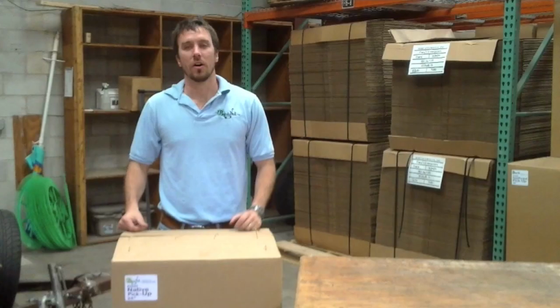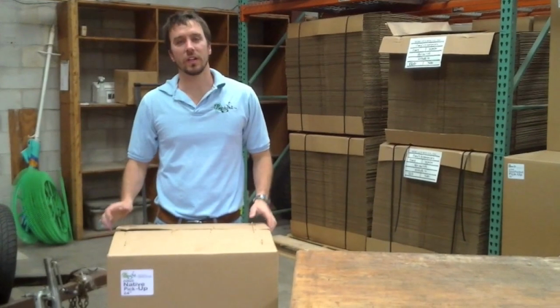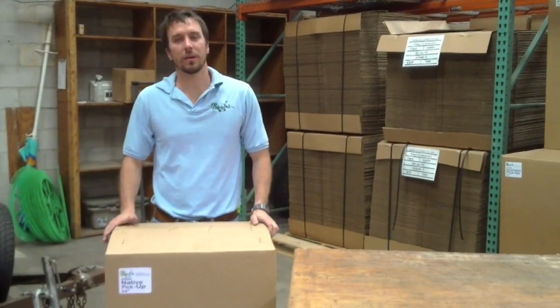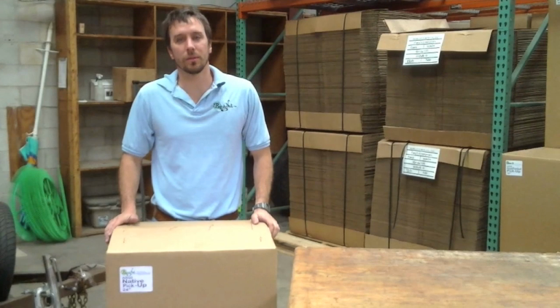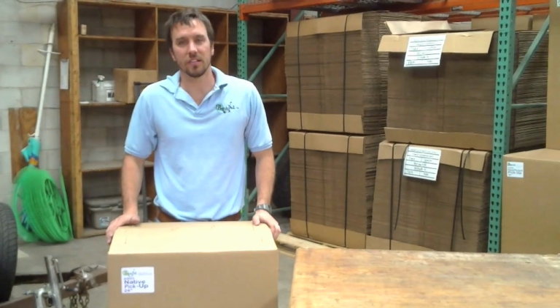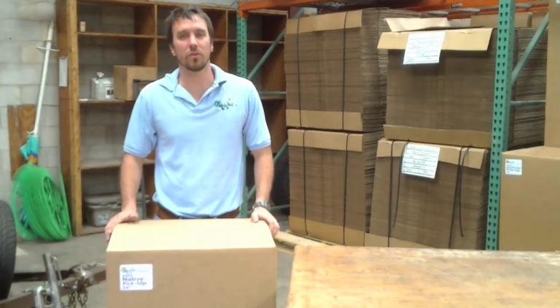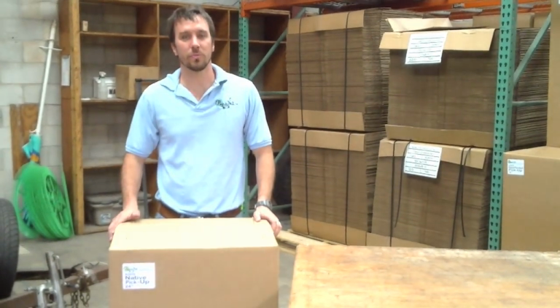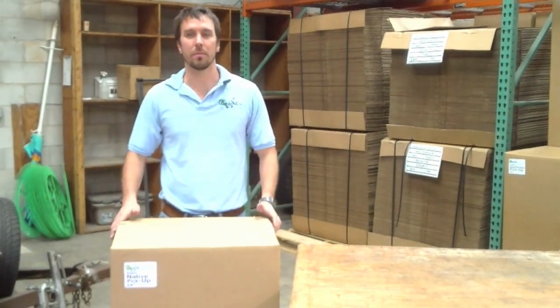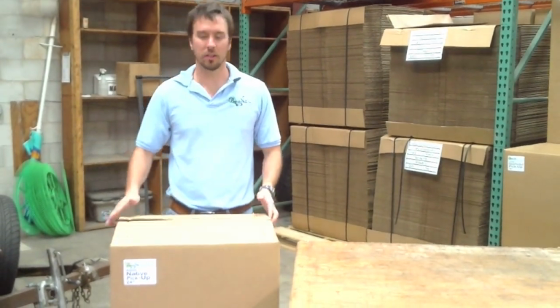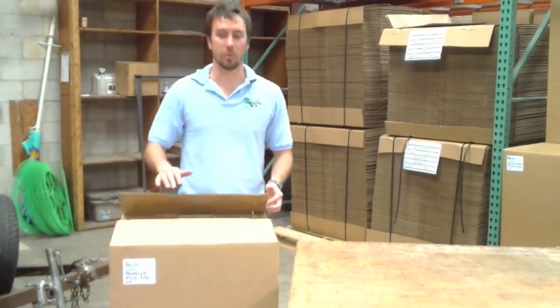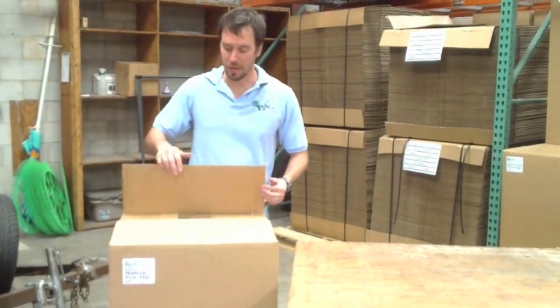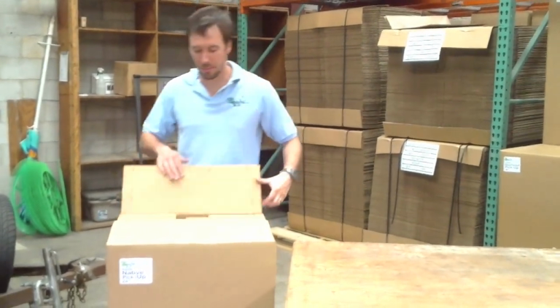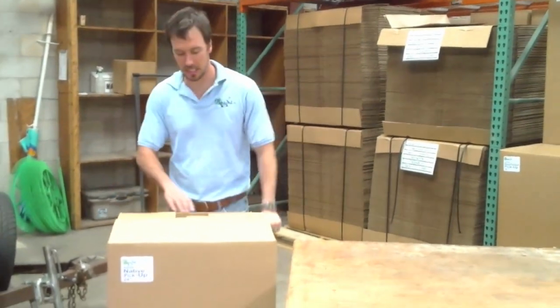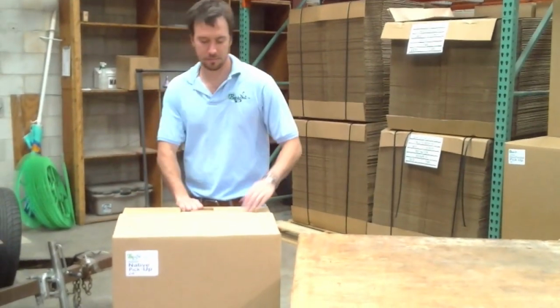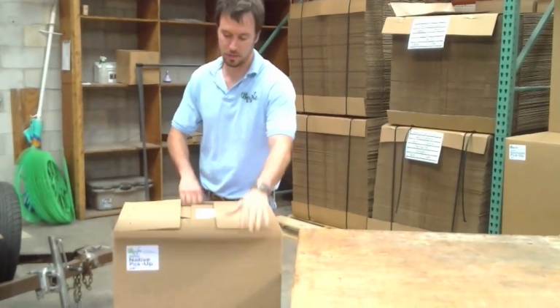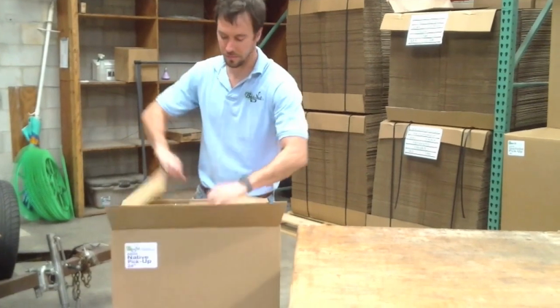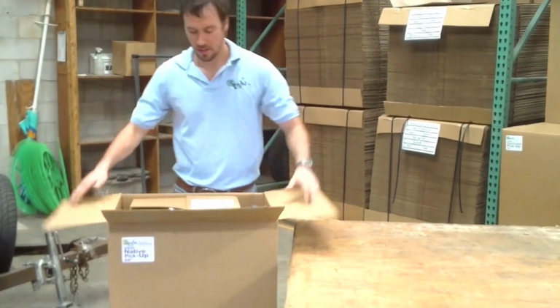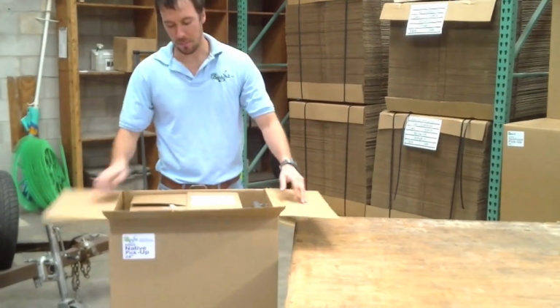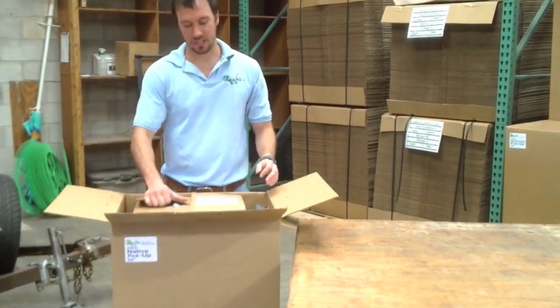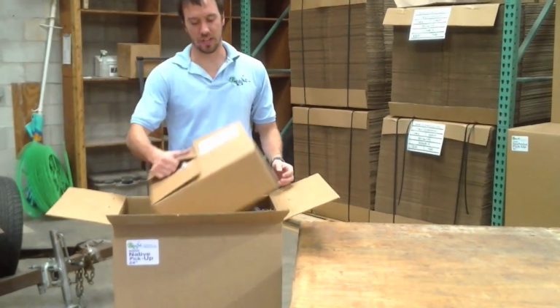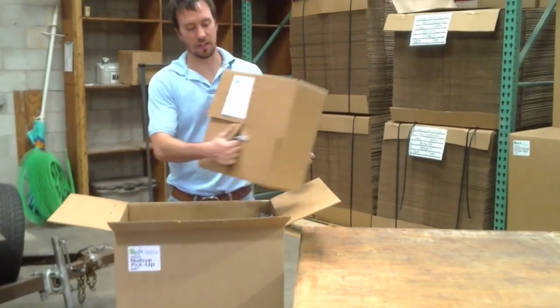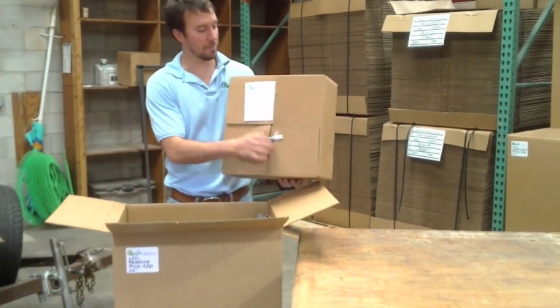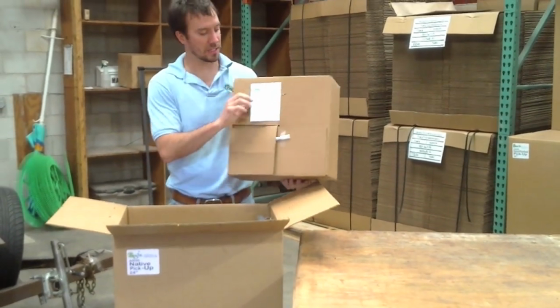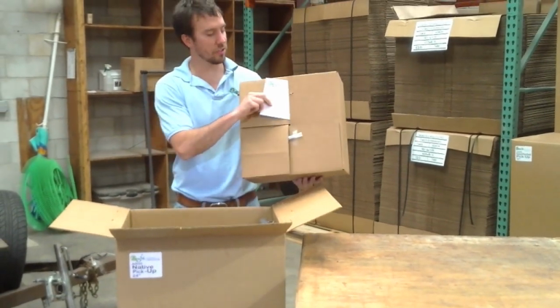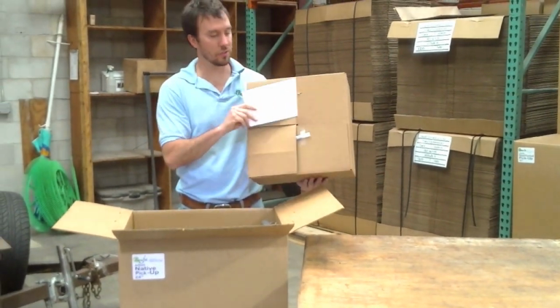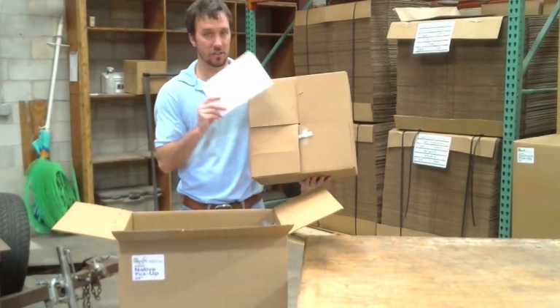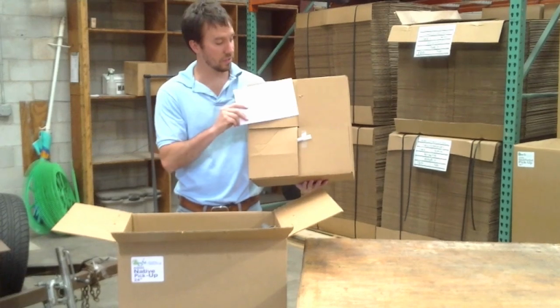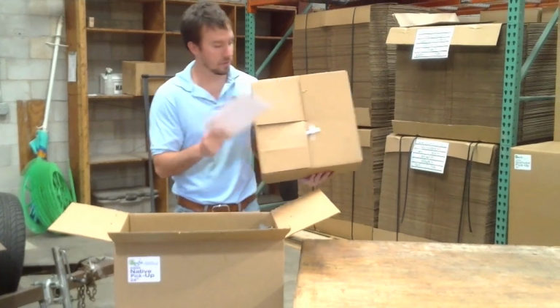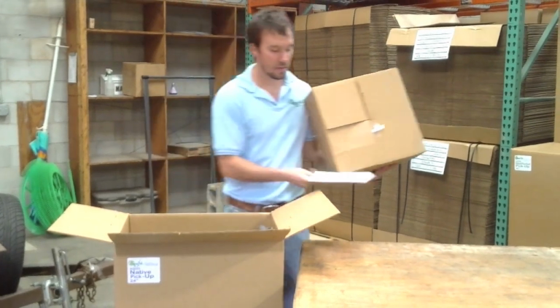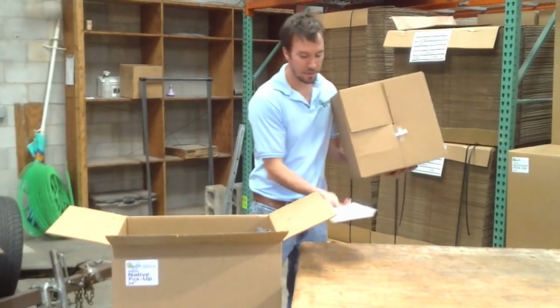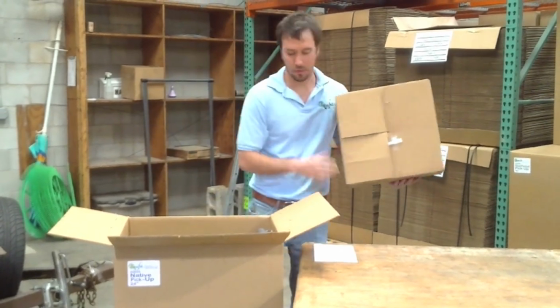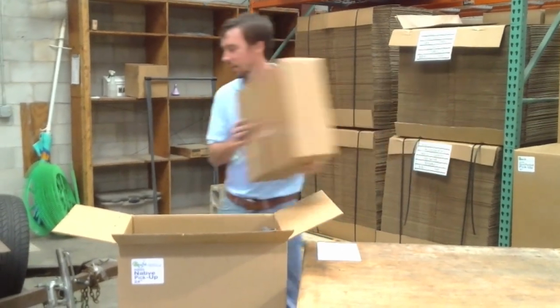On this video we will be assembling the 24-inch pickup model. Start by opening up your box. On top of the box you will find a packing box that has your instructions slid up under the flap. Put those aside.